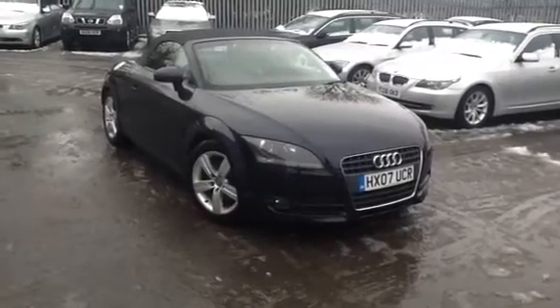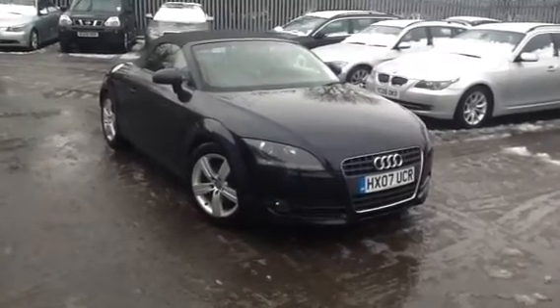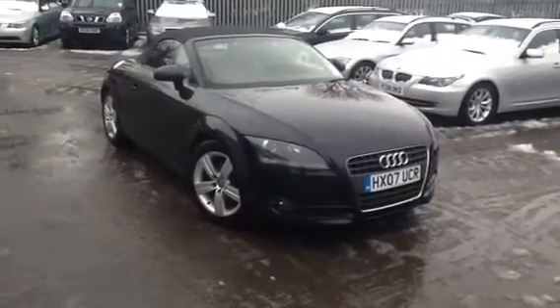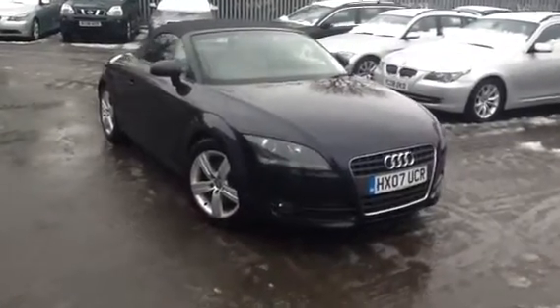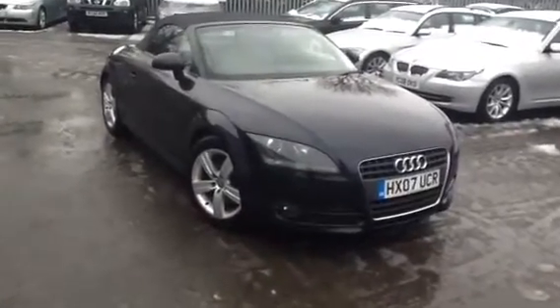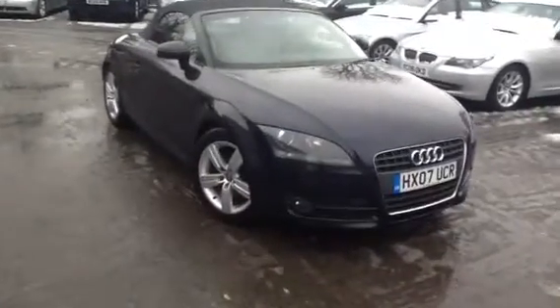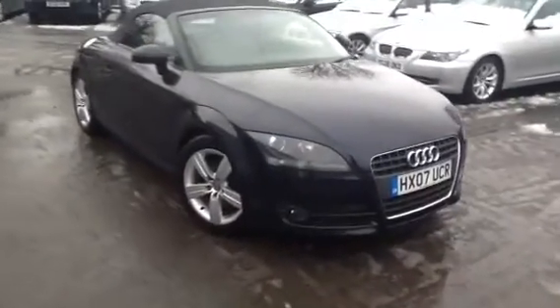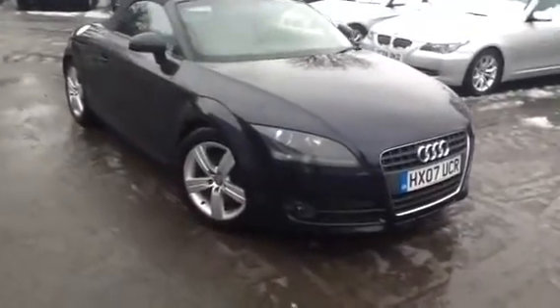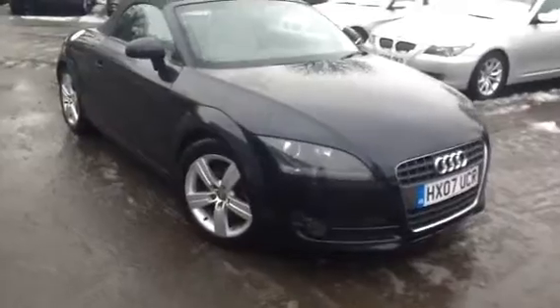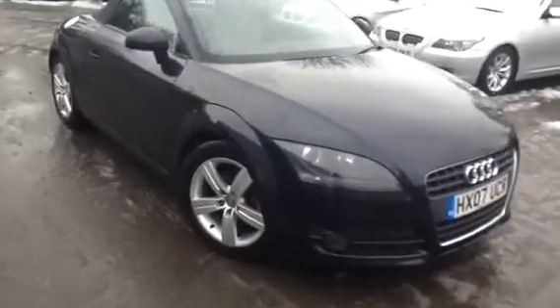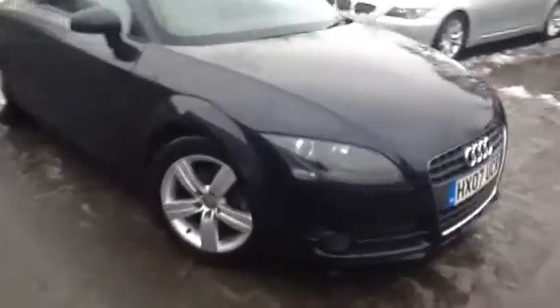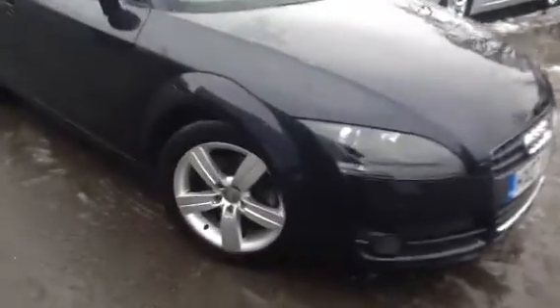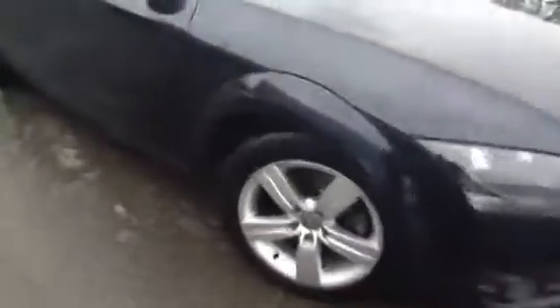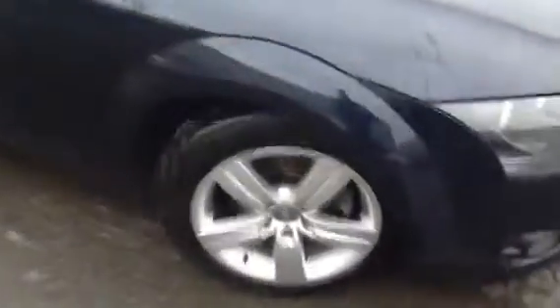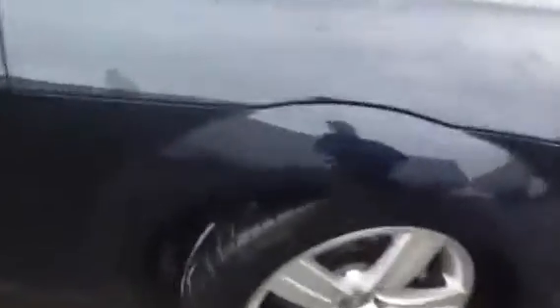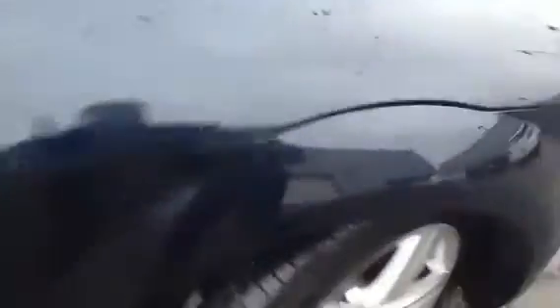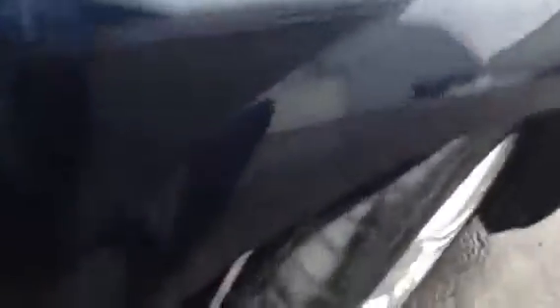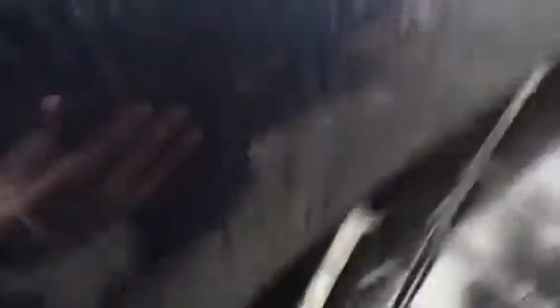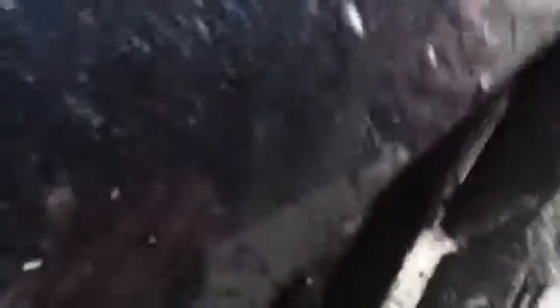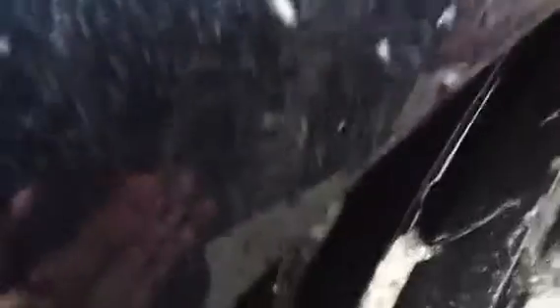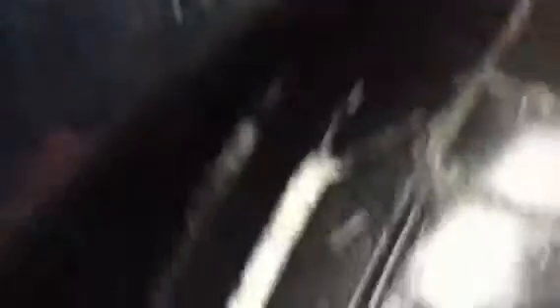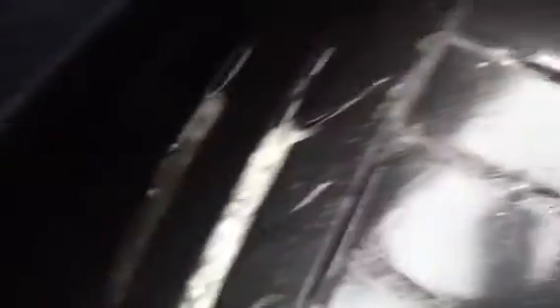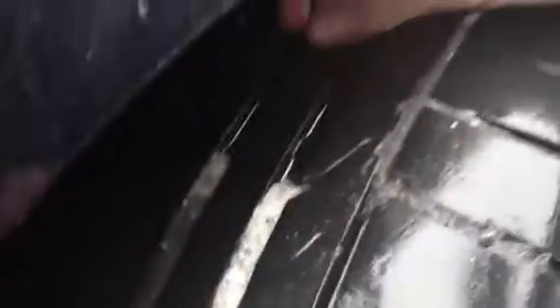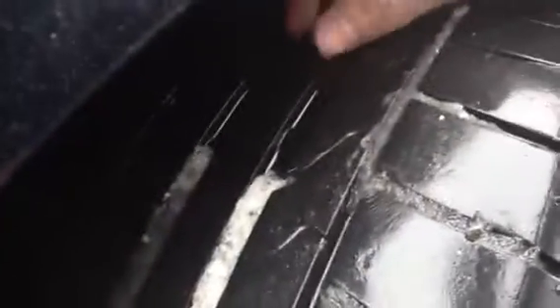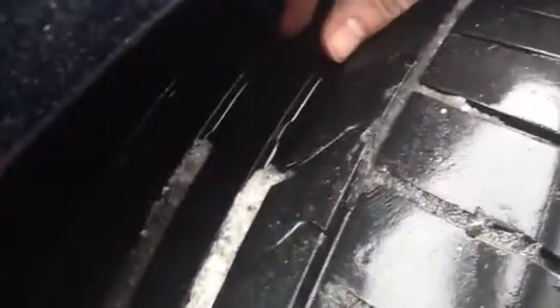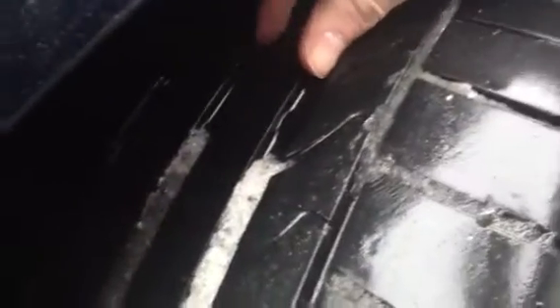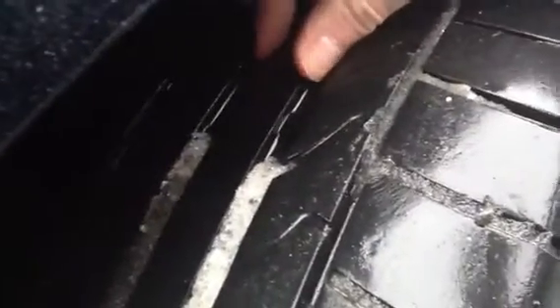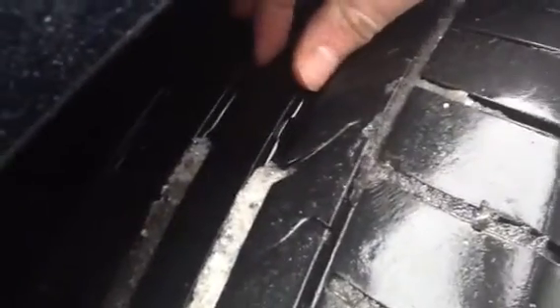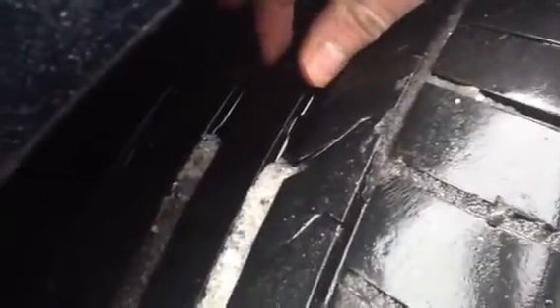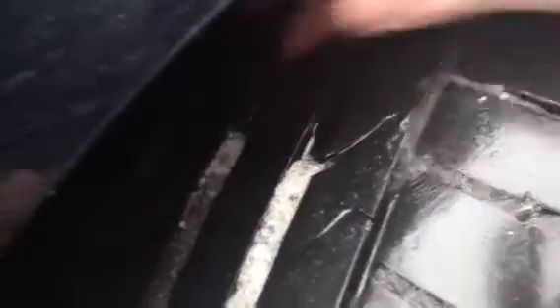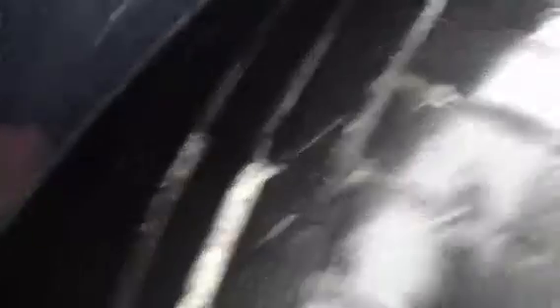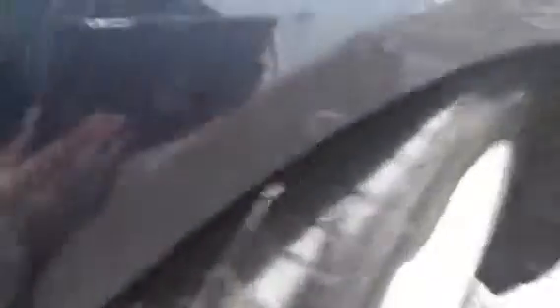Here we have a 2007 Audi TT convertible in blue. We'll just start with the offside front tyre. As you can see, there's quite a good amount of tread. It is quite dark, I do apologise, but there's about 6mm of tread depth there.